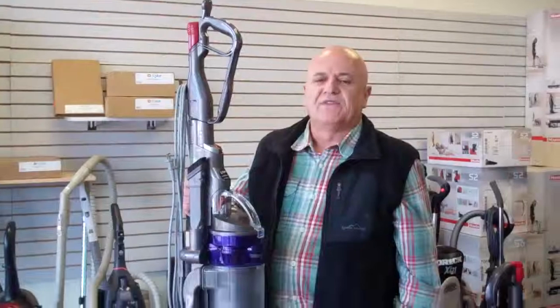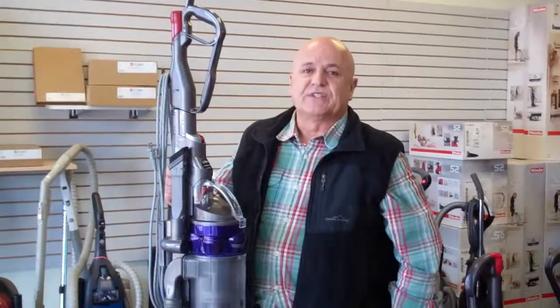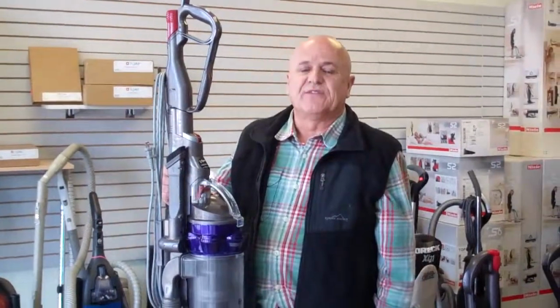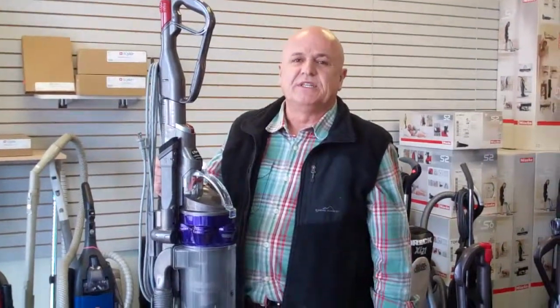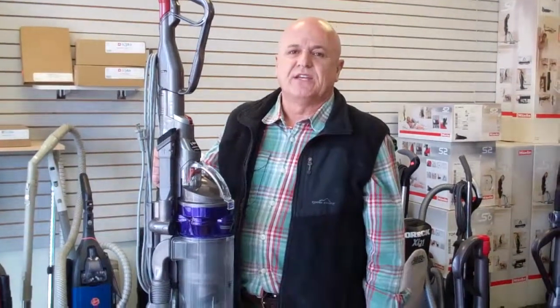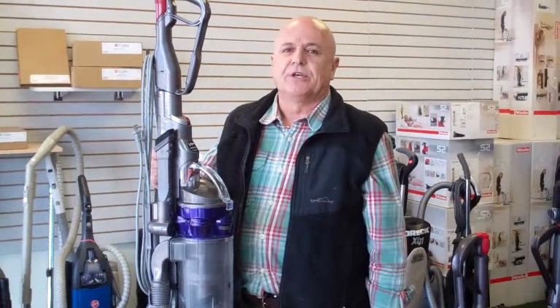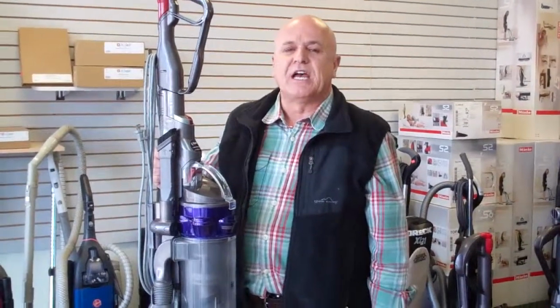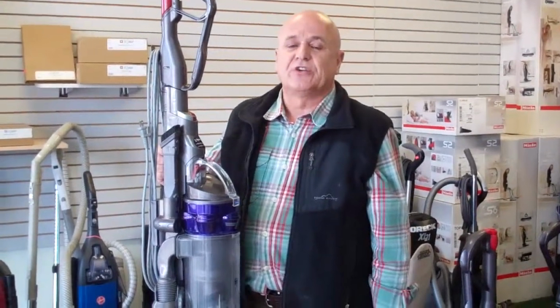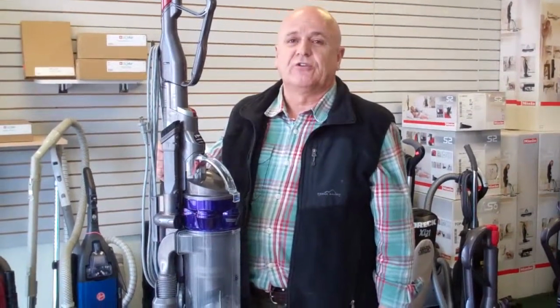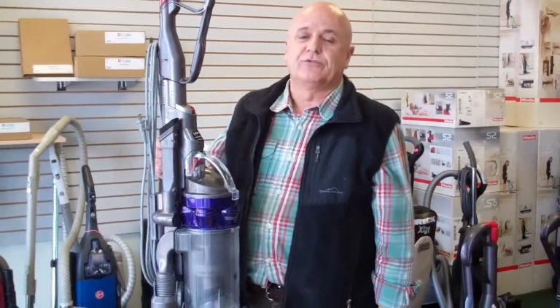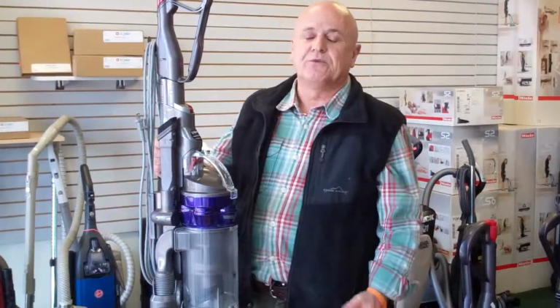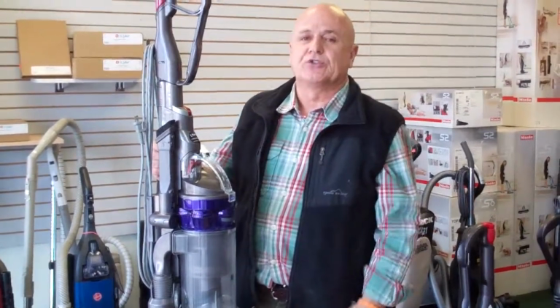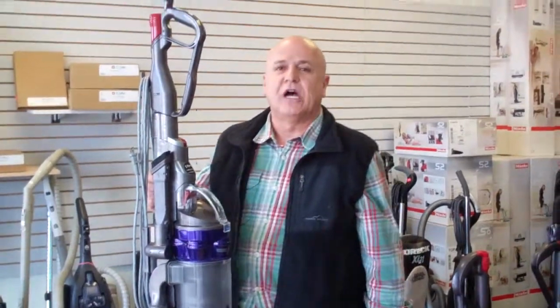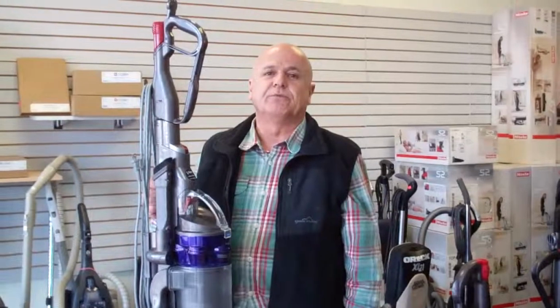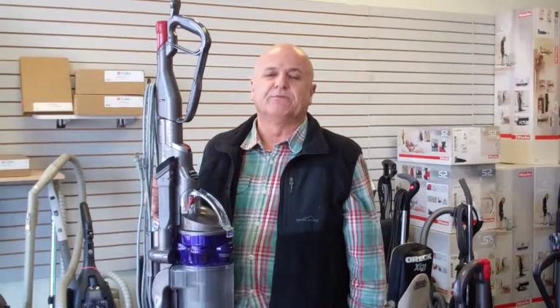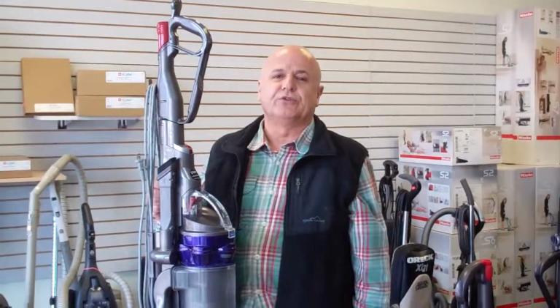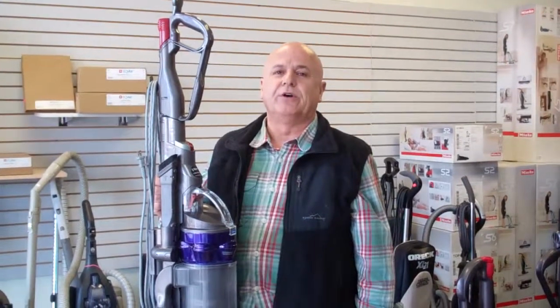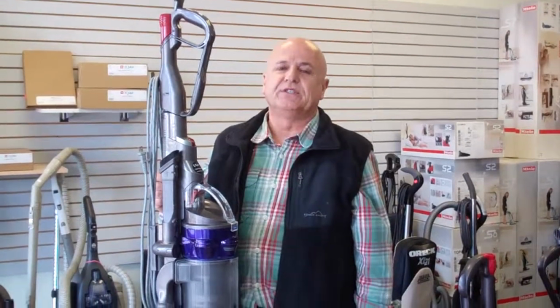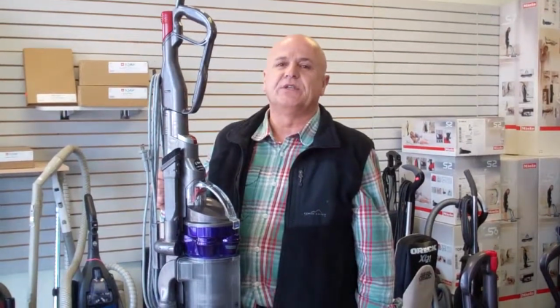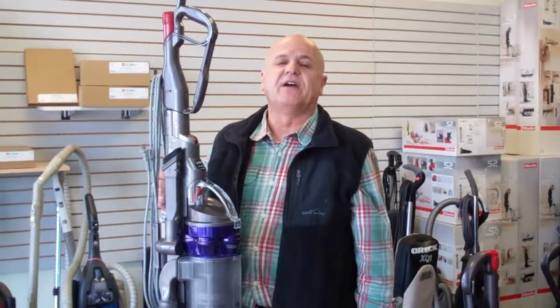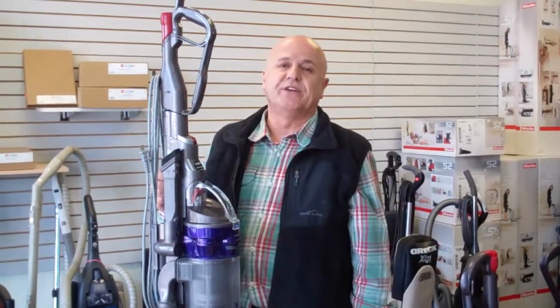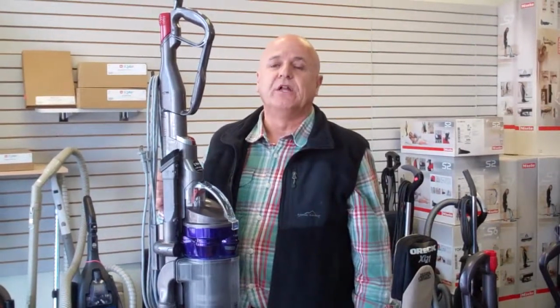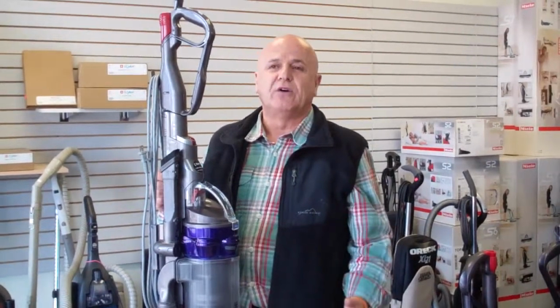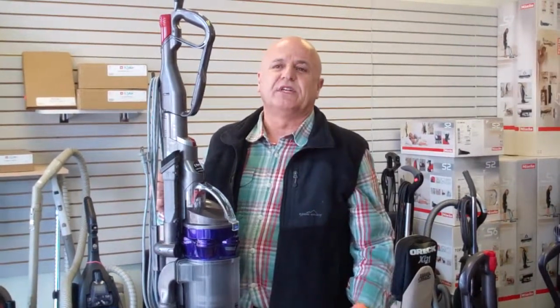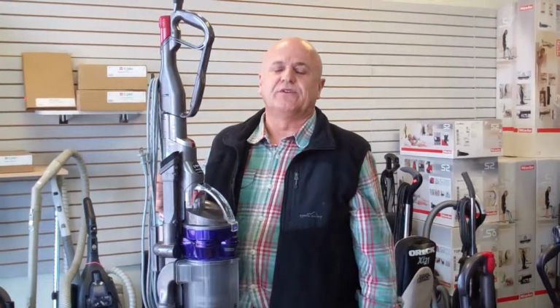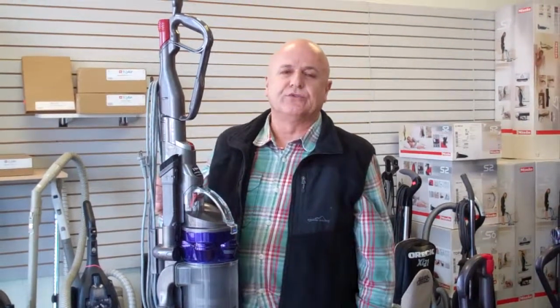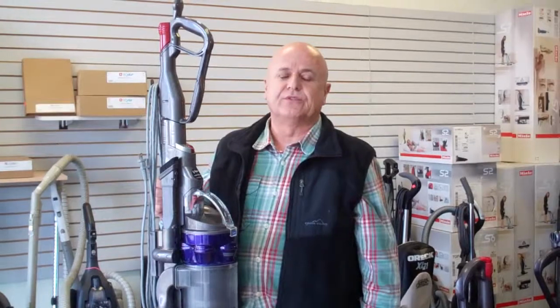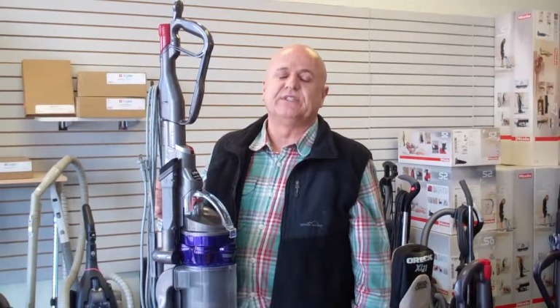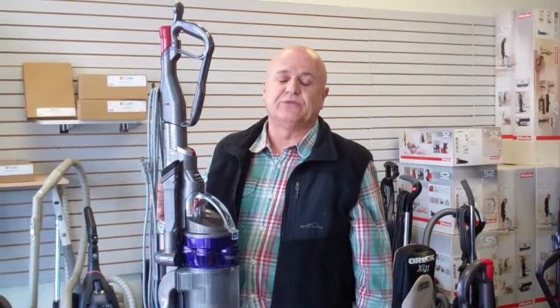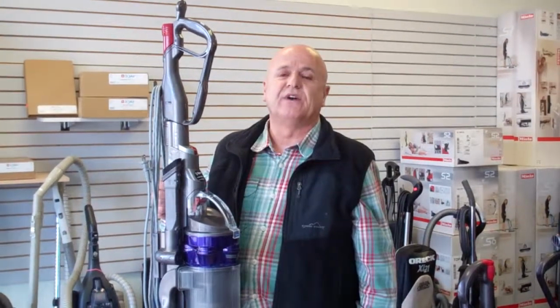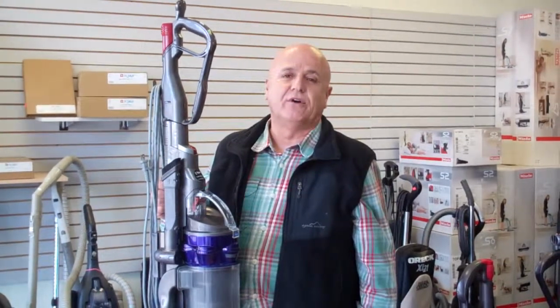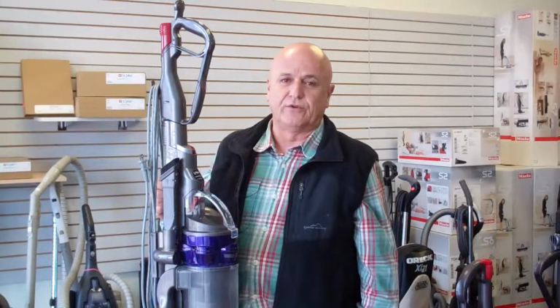Hi folks, this is Eddie from Easy Vacuum located in Highlands Ranch, Colorado. Today we're going to show you how to replace a brush roll on a DC25 Animal, however that also falls through for the DC25 All Floor.